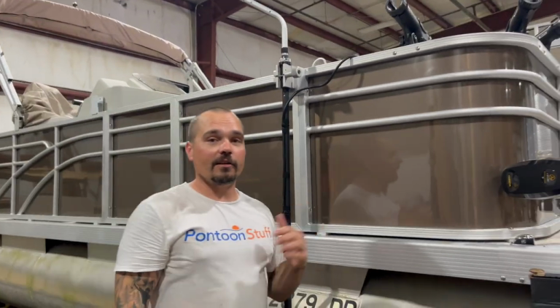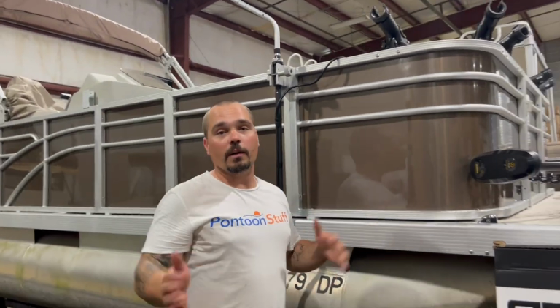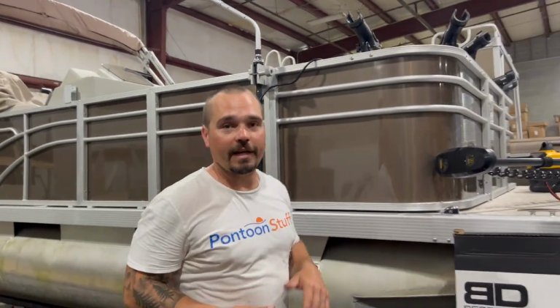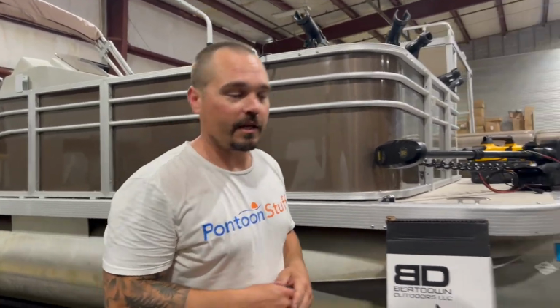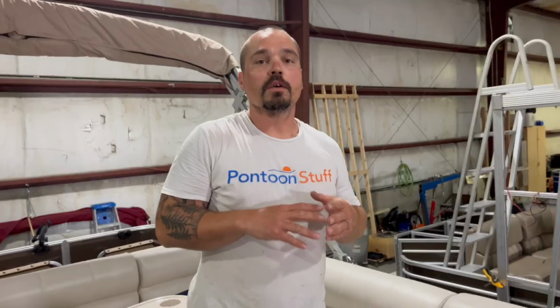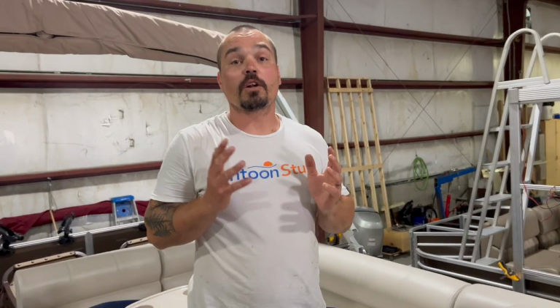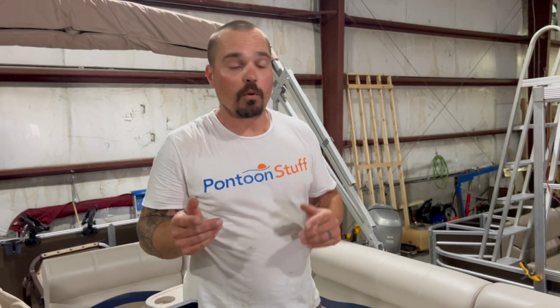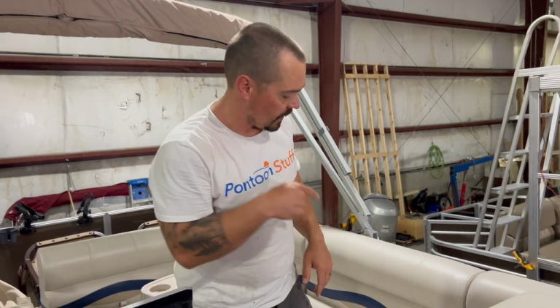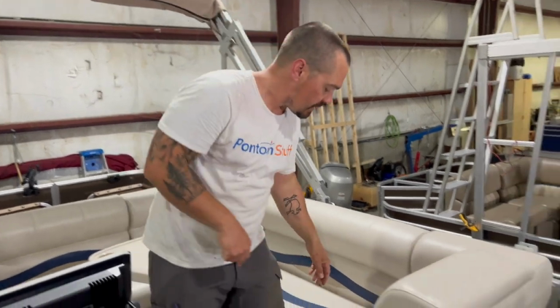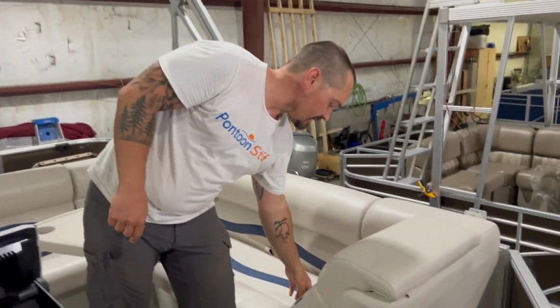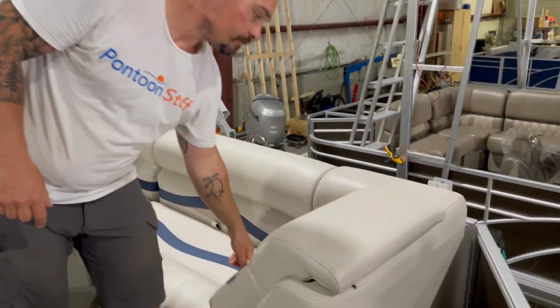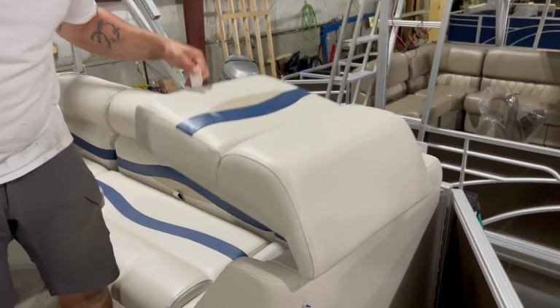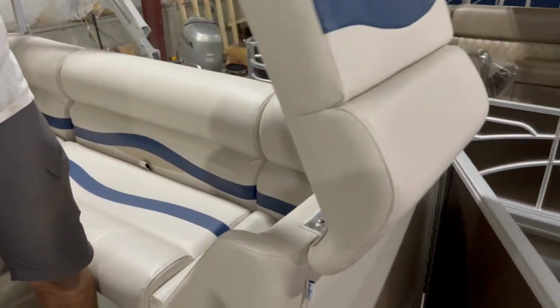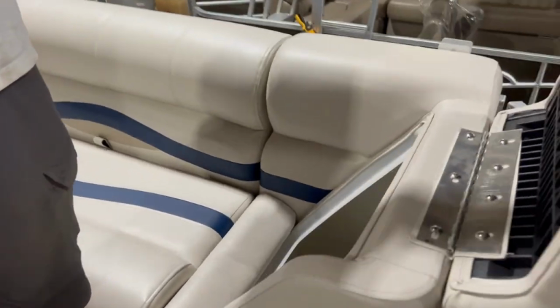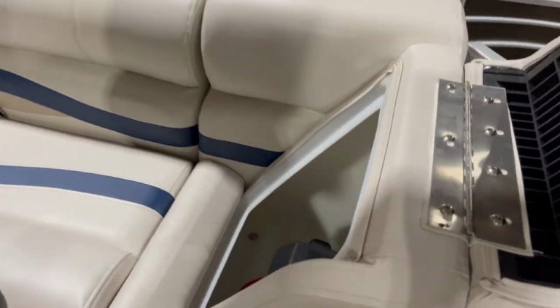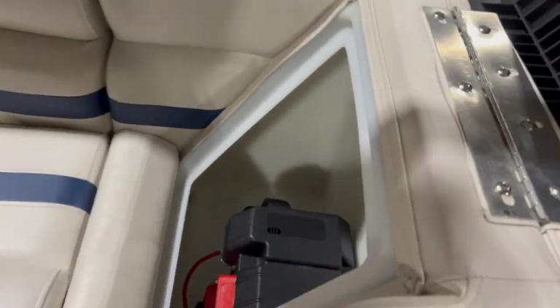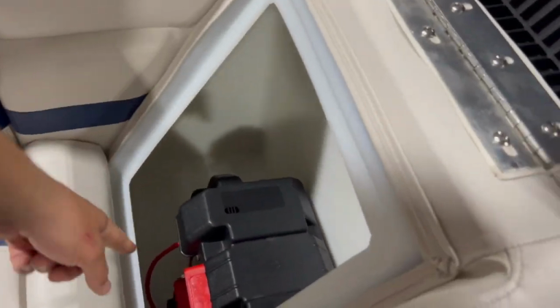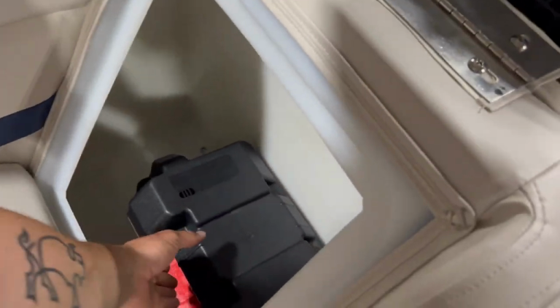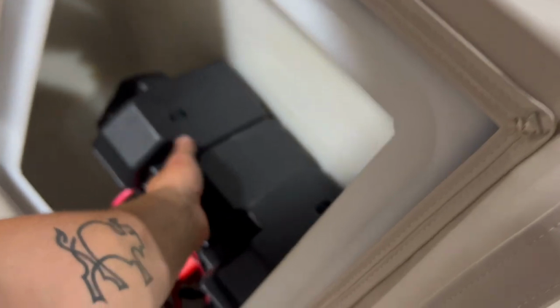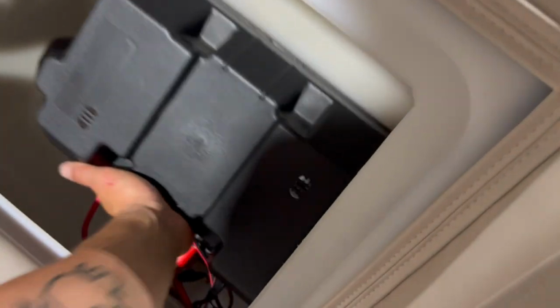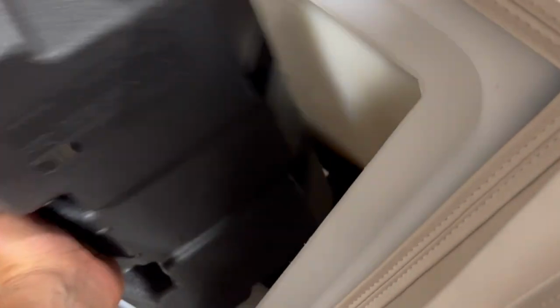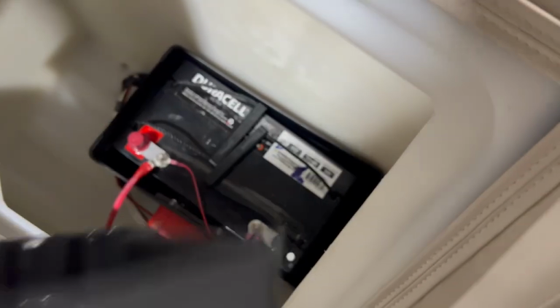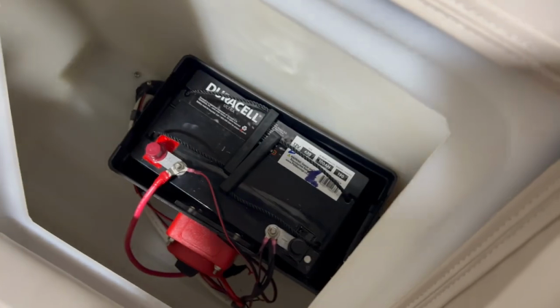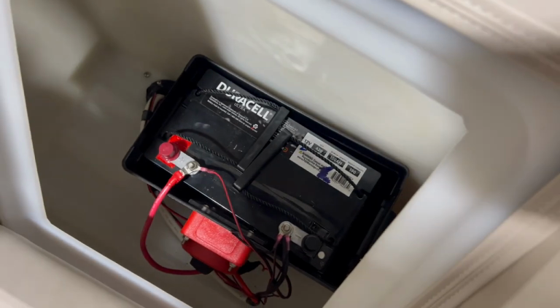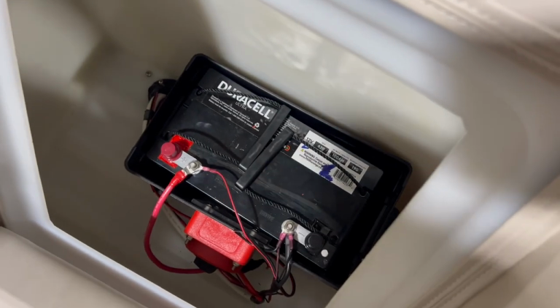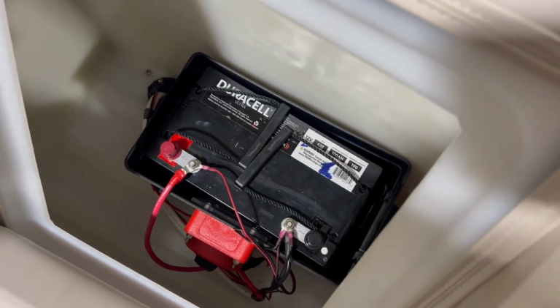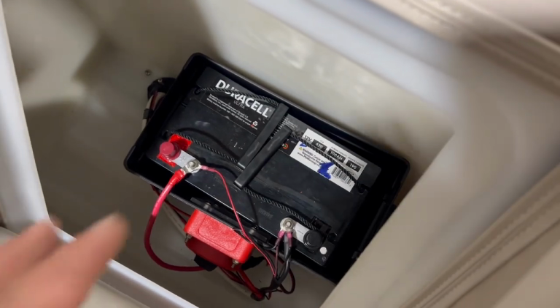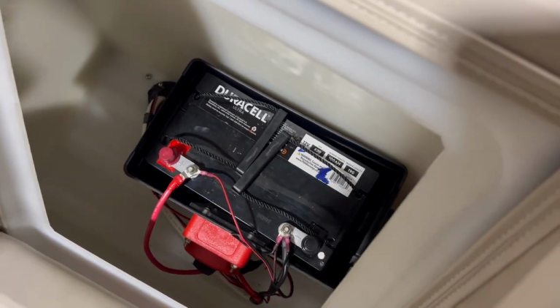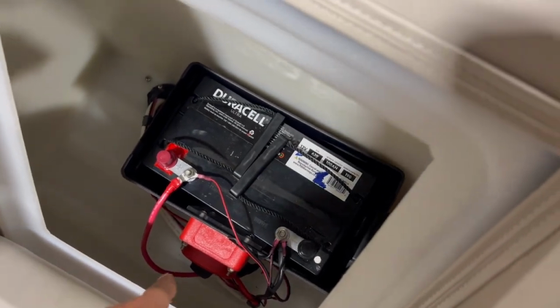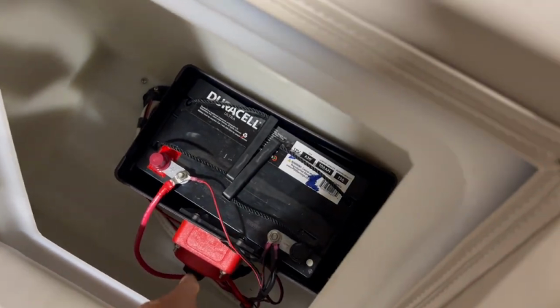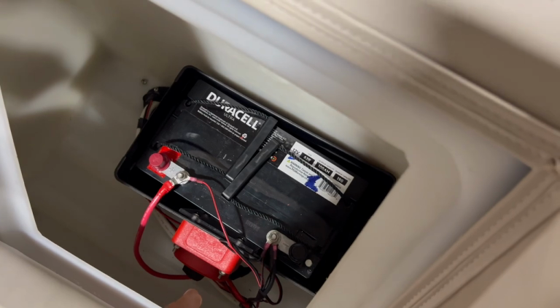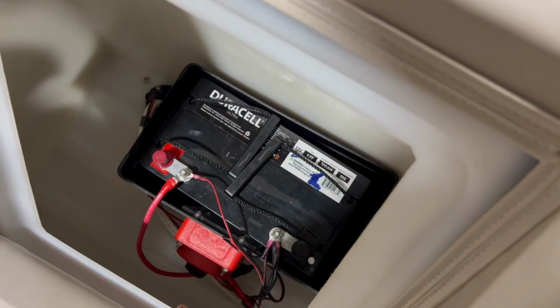Let's start with power. Underneath this seat we have a 27-class deep cycle AGM battery — big heavy battery, 100 amp hour — with an on/off switch.